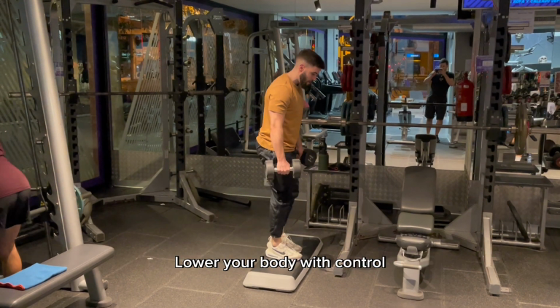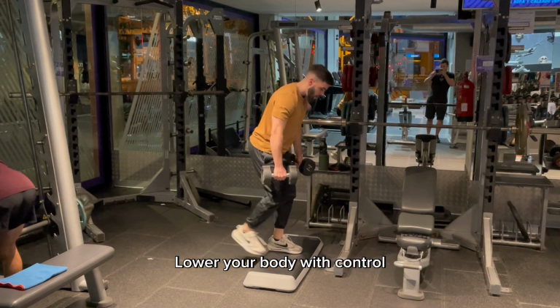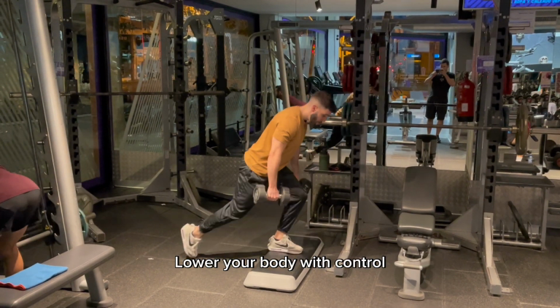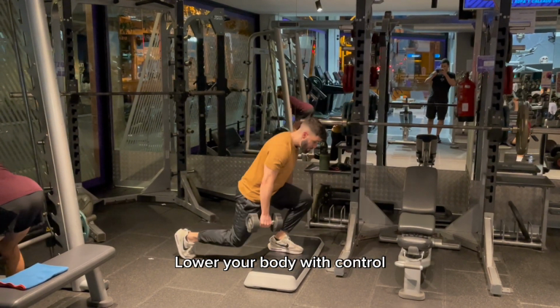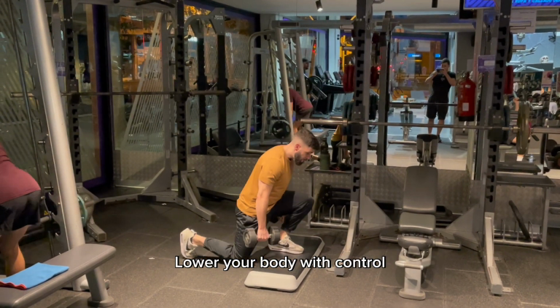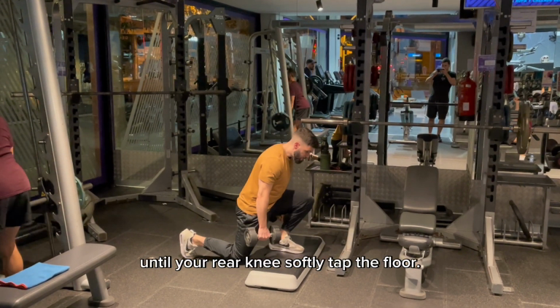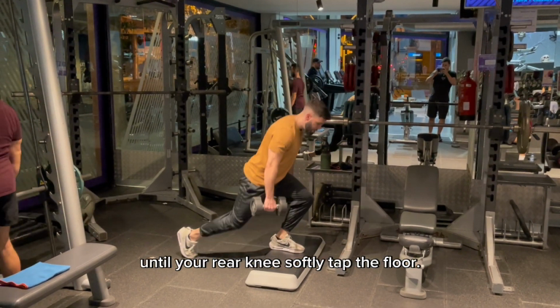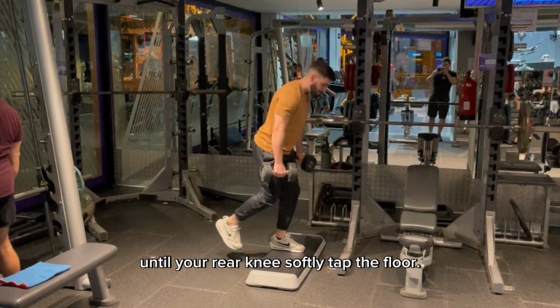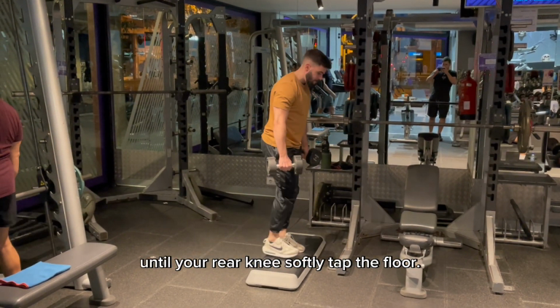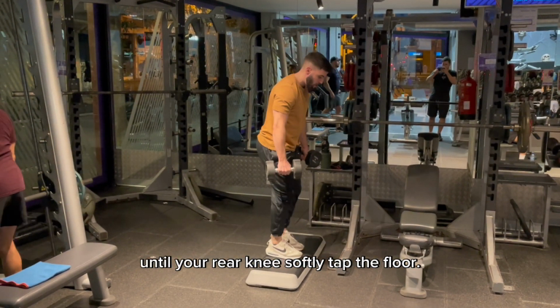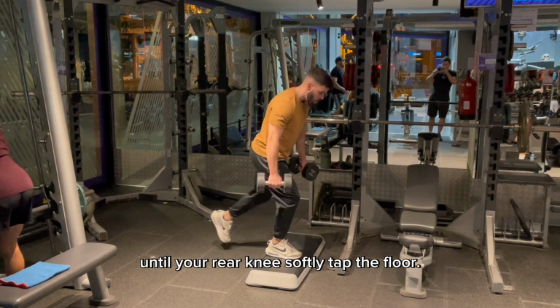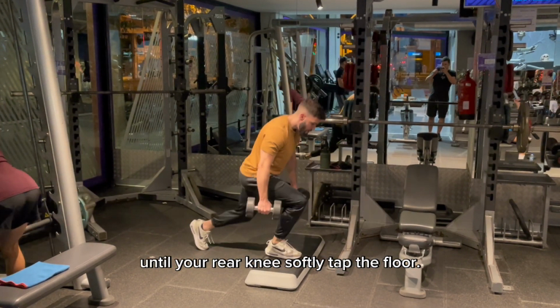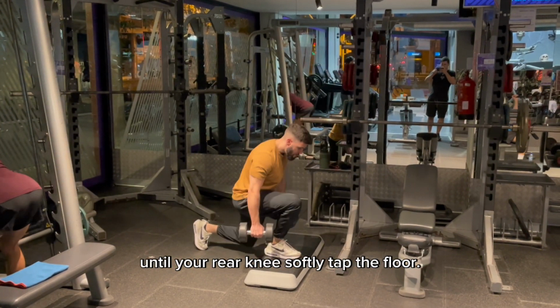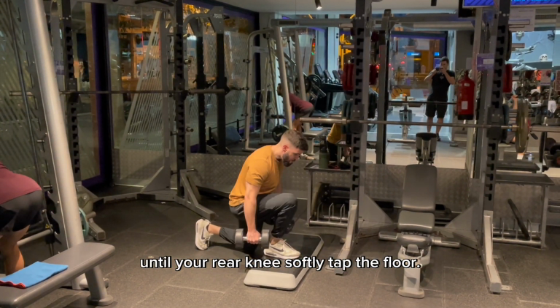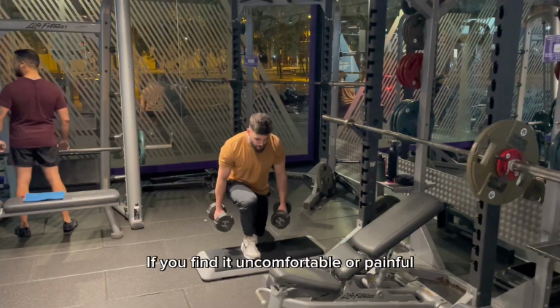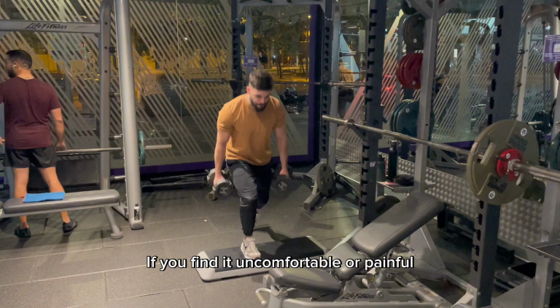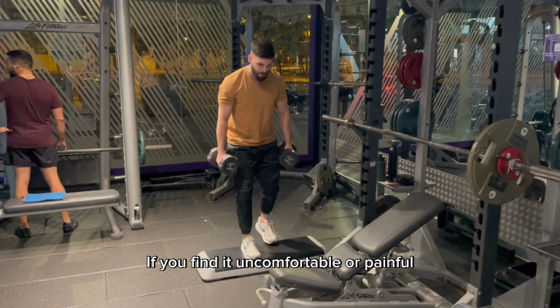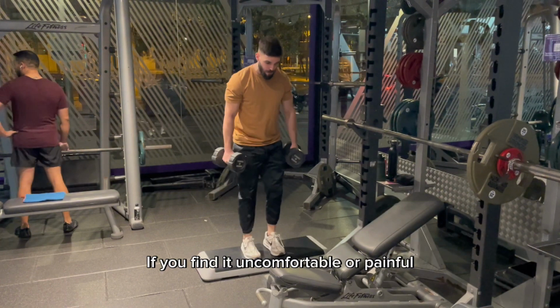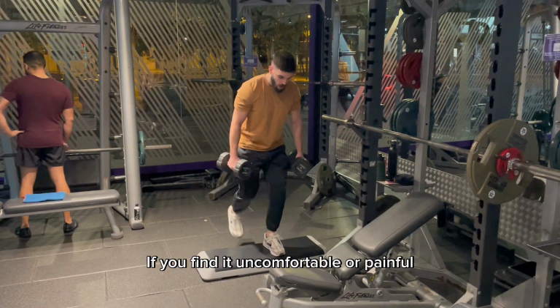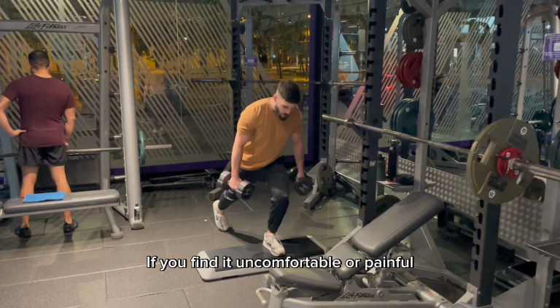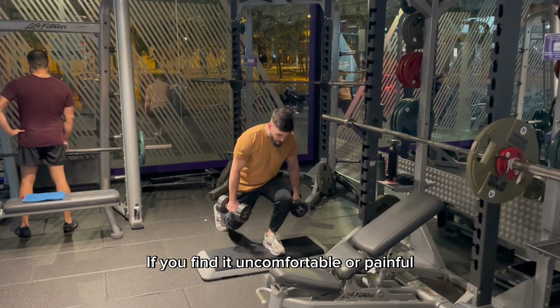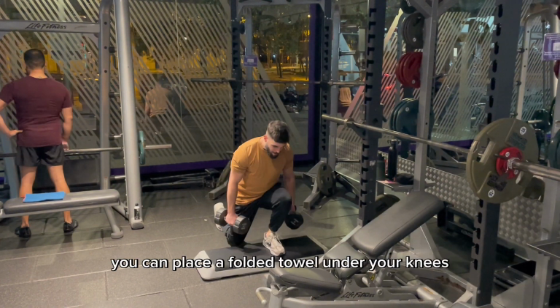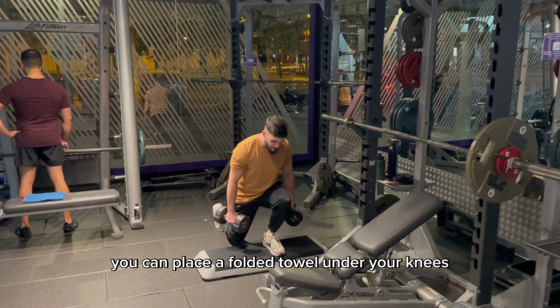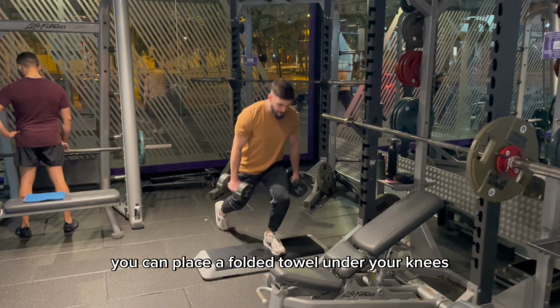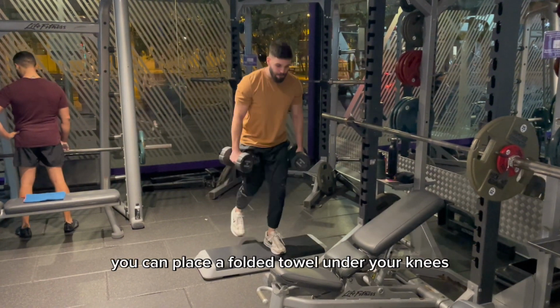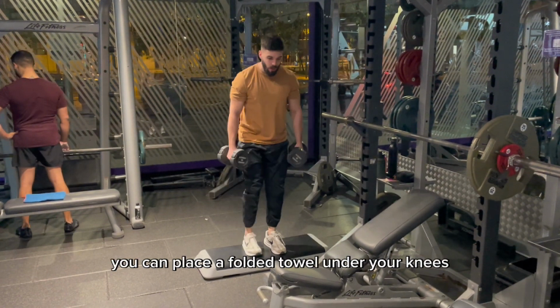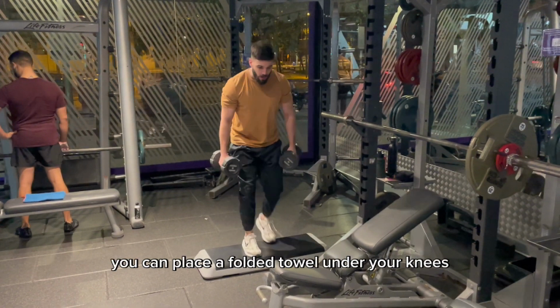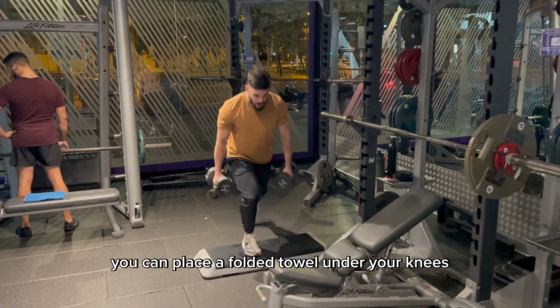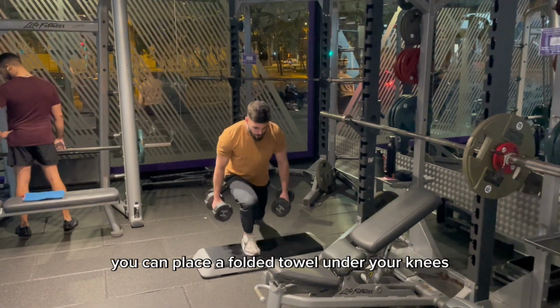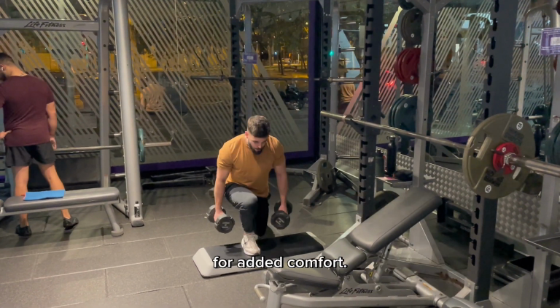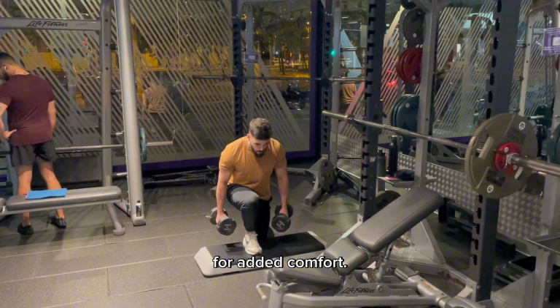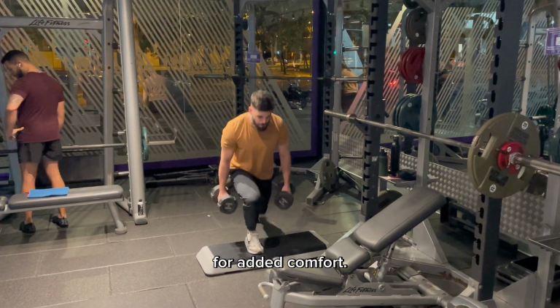Lower your body with control until you really softly tap the floor. If you find it uncomfortable or painful, you can place a folded towel under your knee for added comfort.